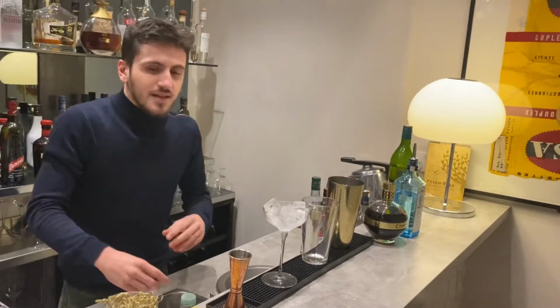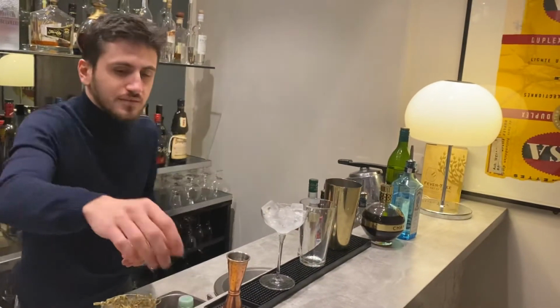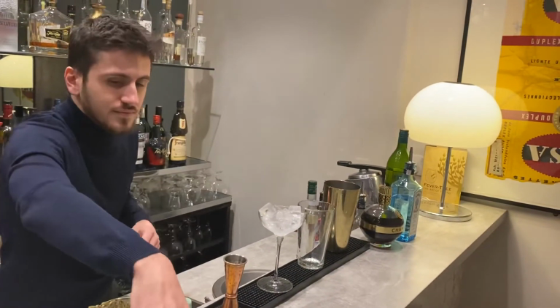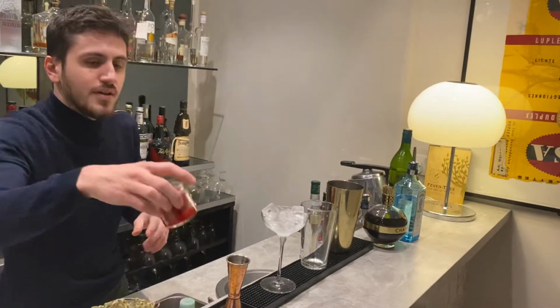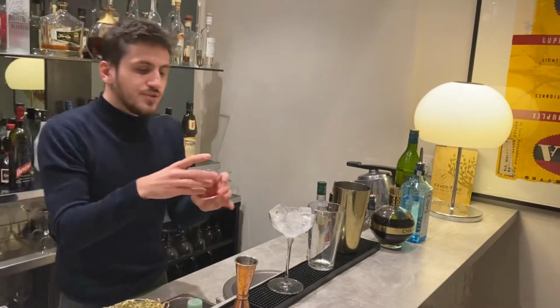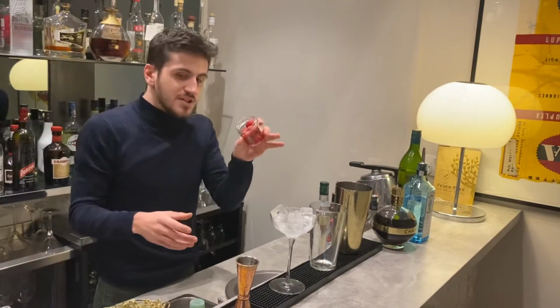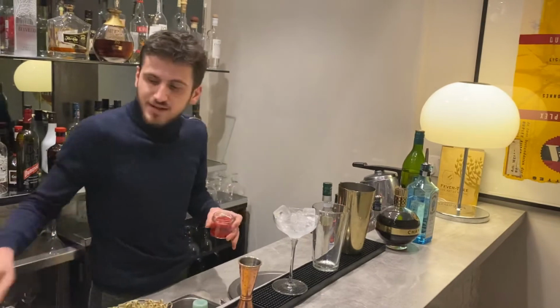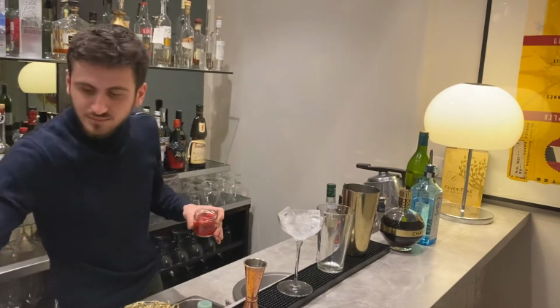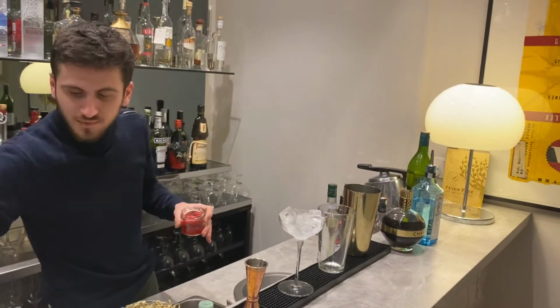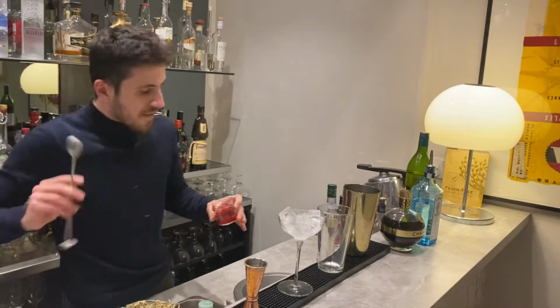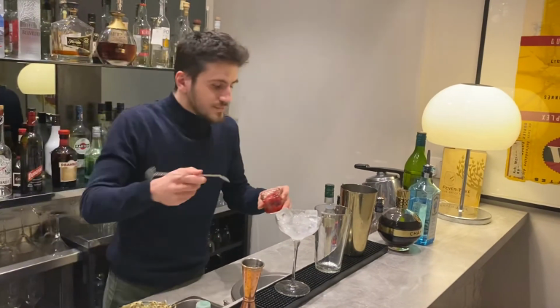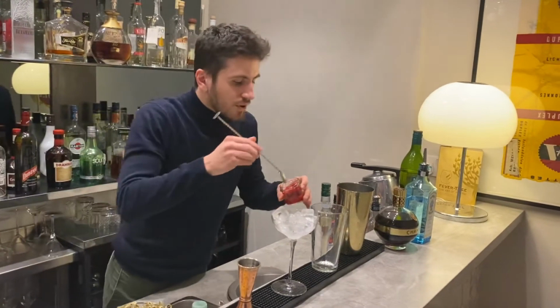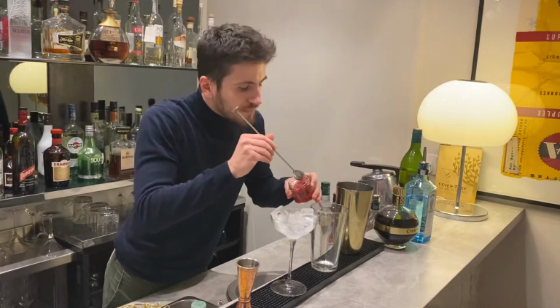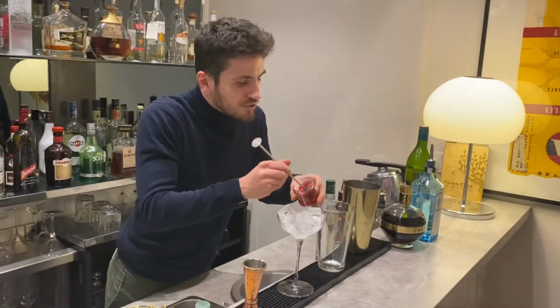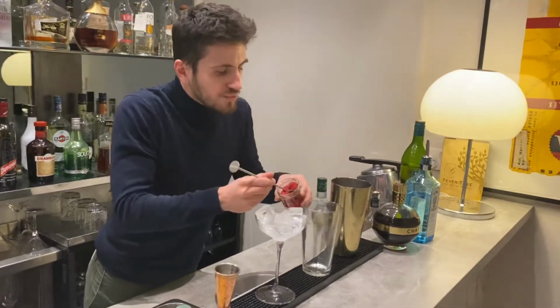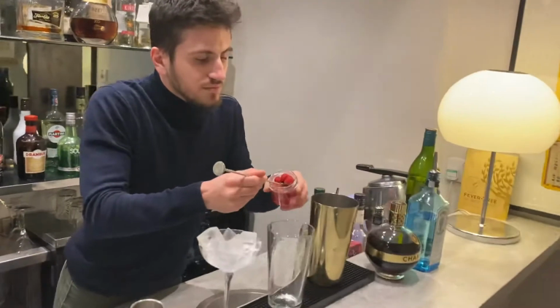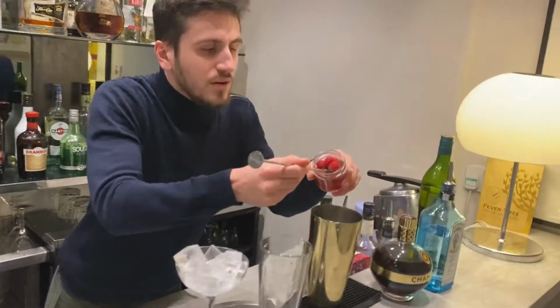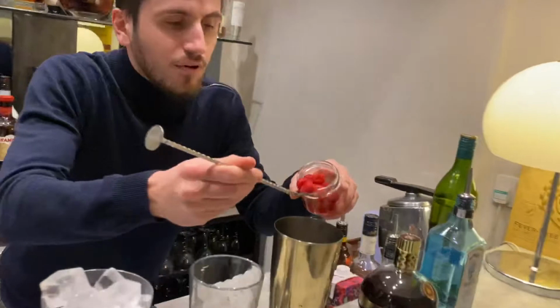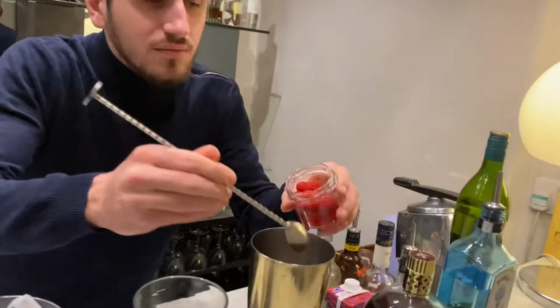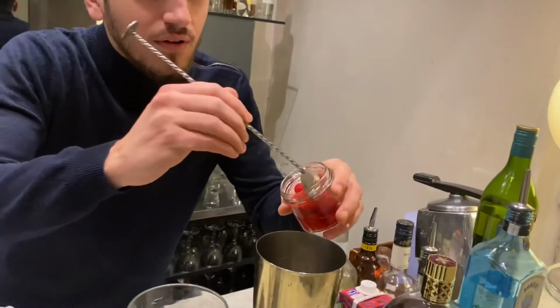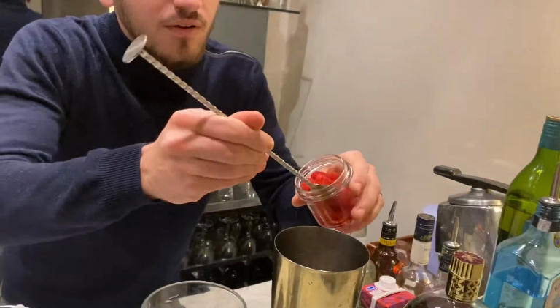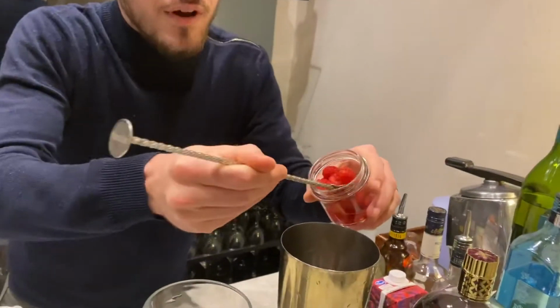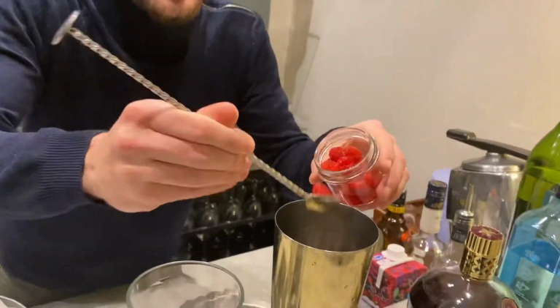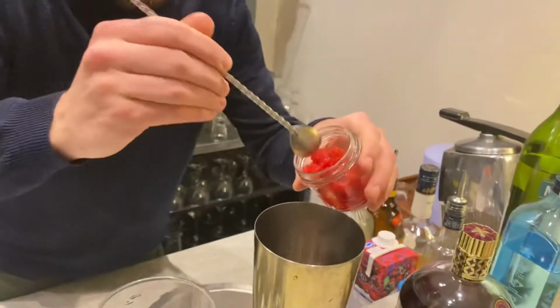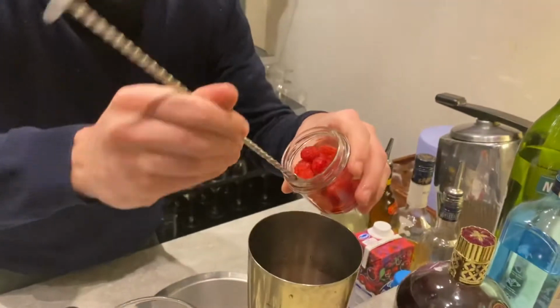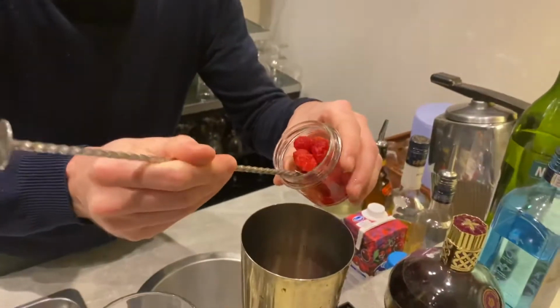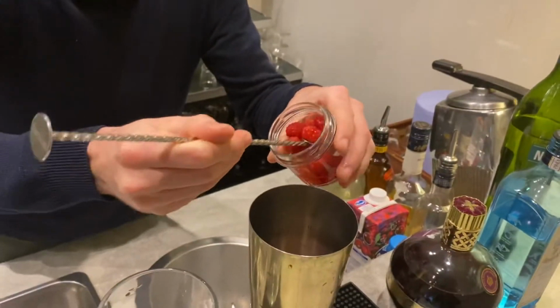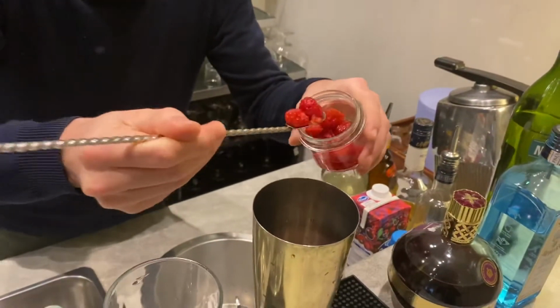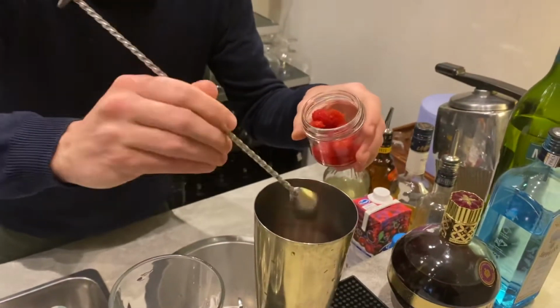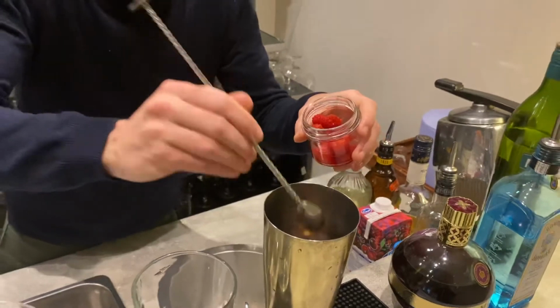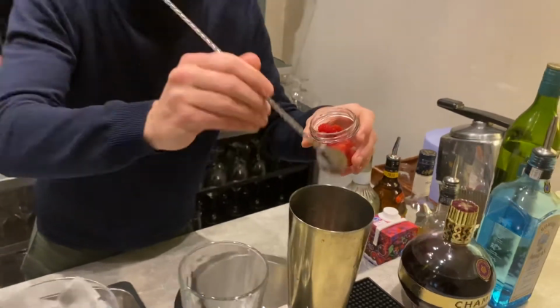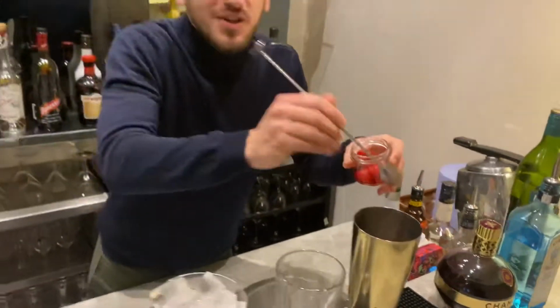Then we put some raspberry inside. I recommend to pour like four or five raspberries. There's never enough raspberry!